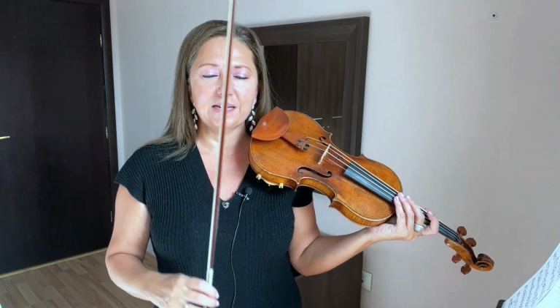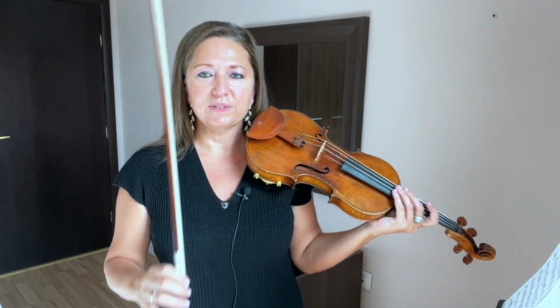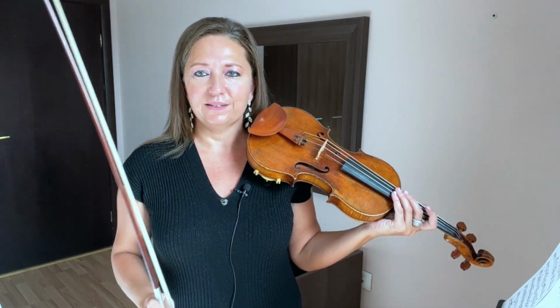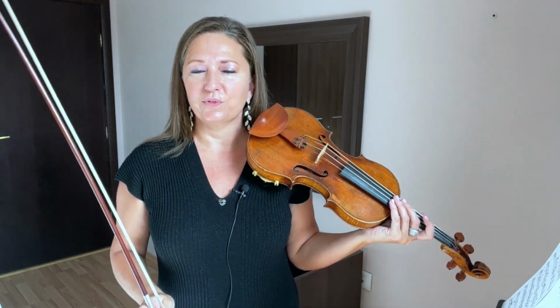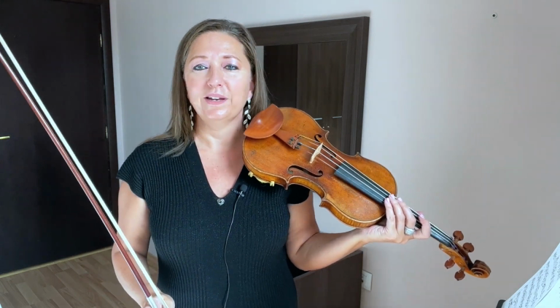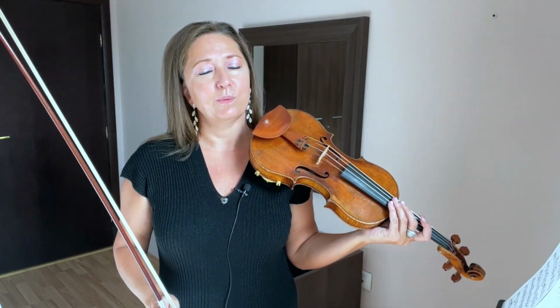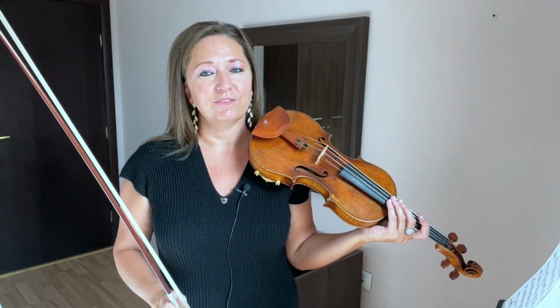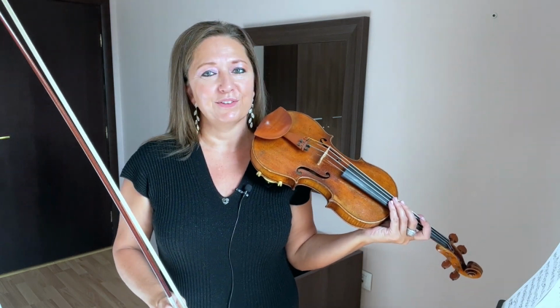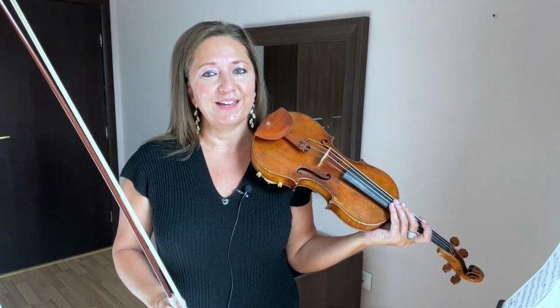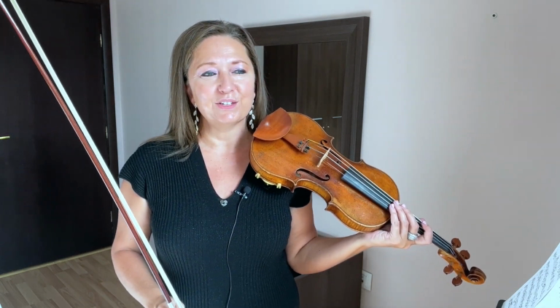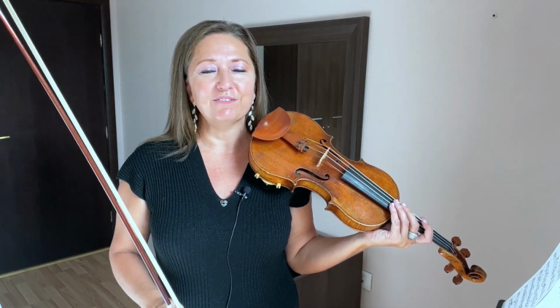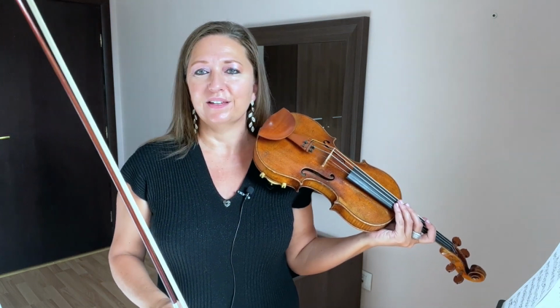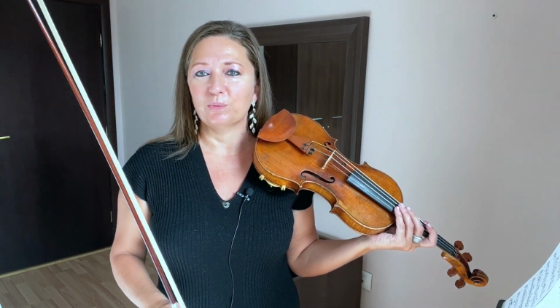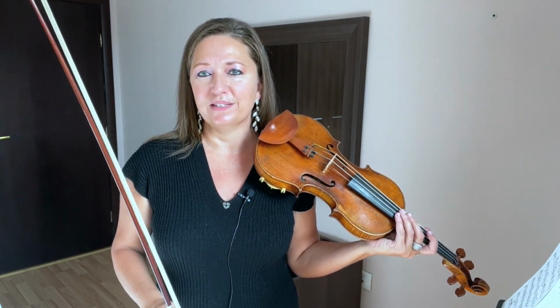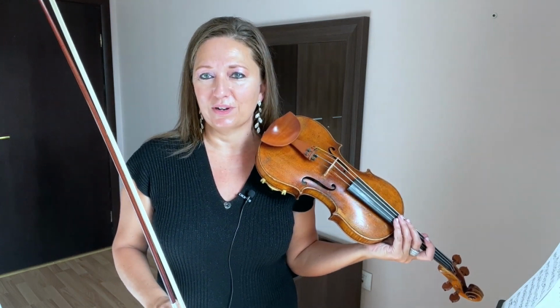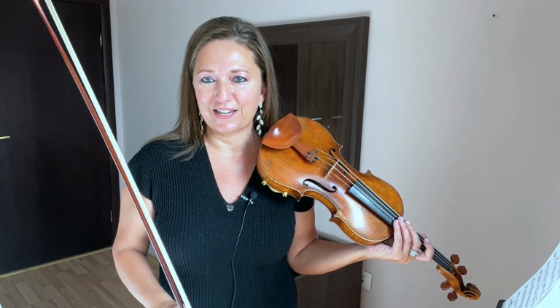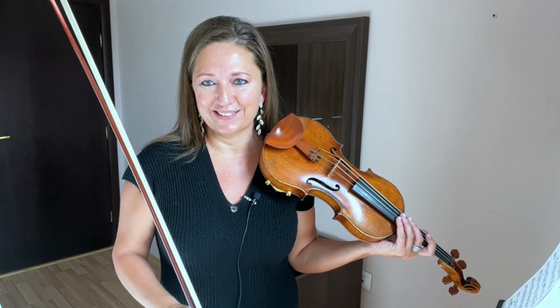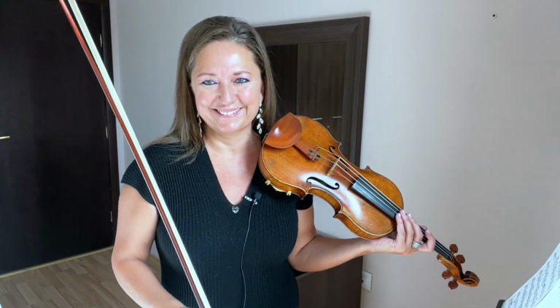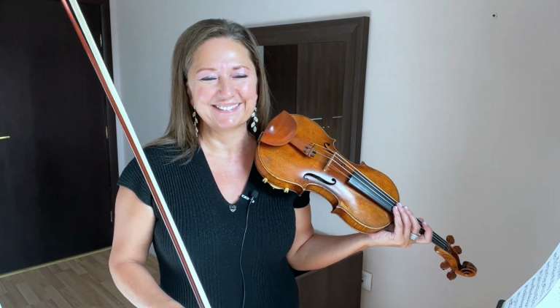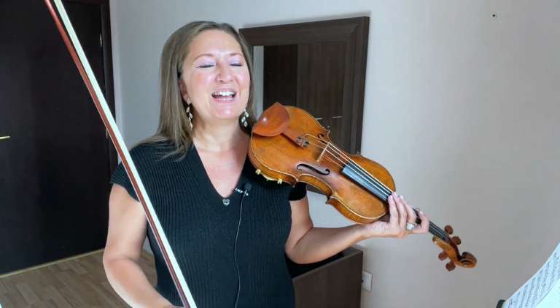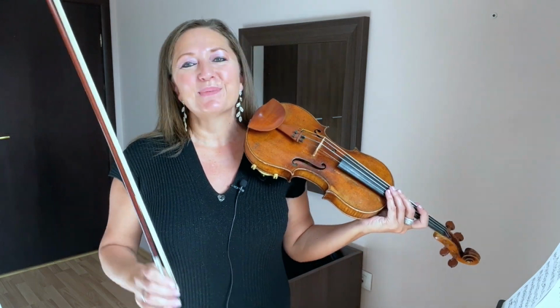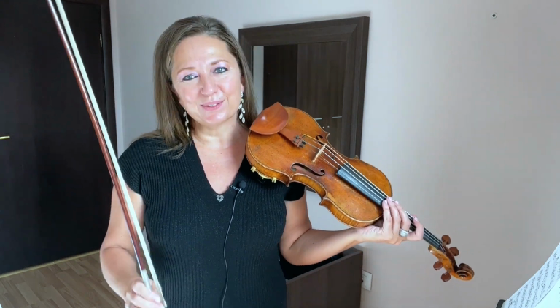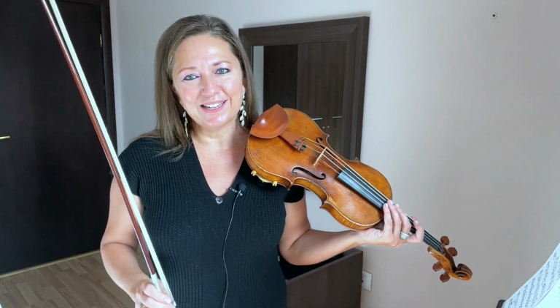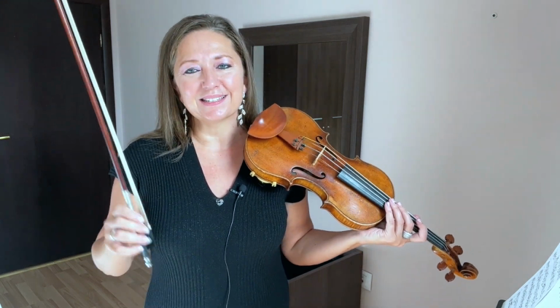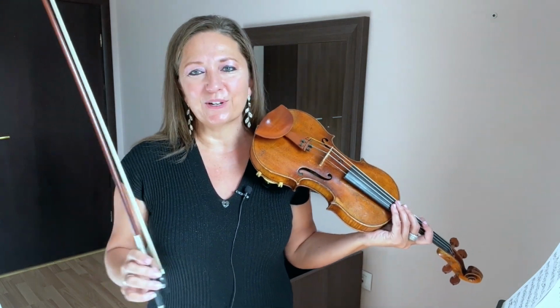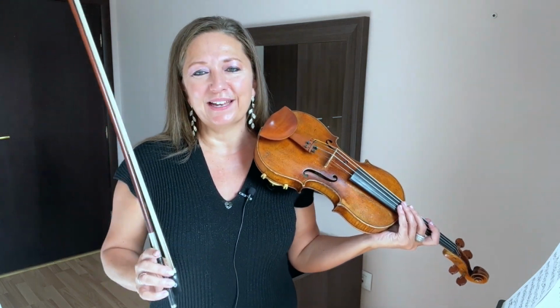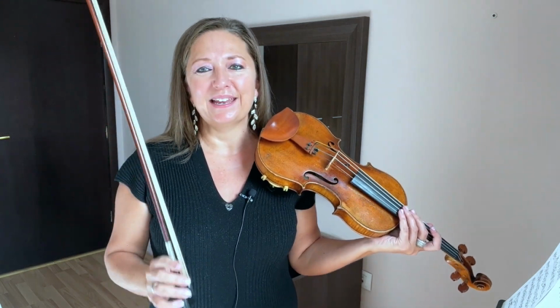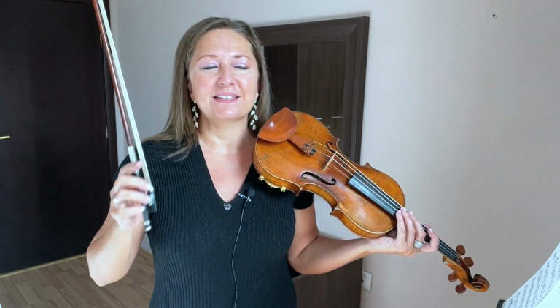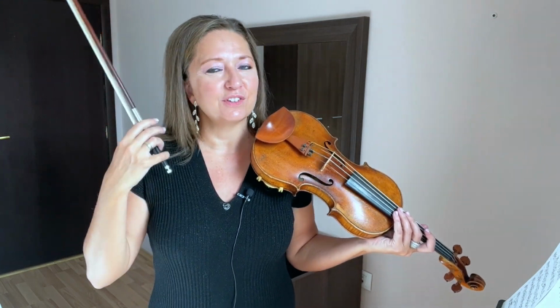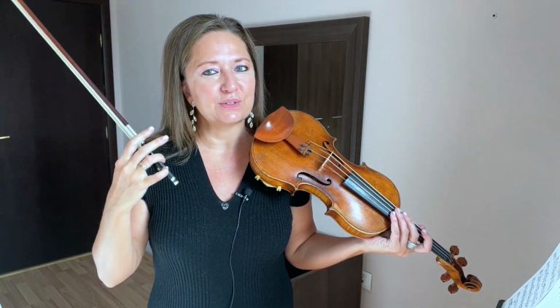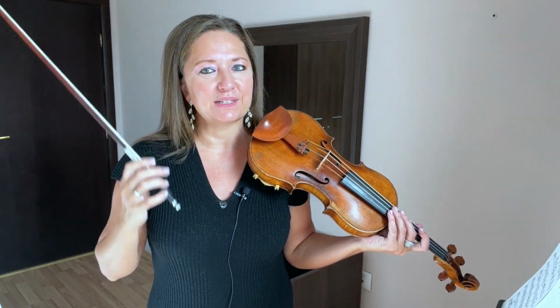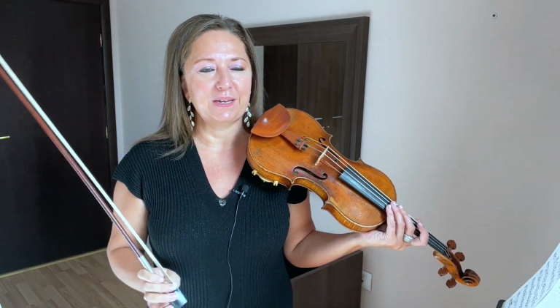A natural tendency is for the right hand to want to follow the left, and you may find that your open D drops out. That's okay — just keep working at it and listen for two strings at once.